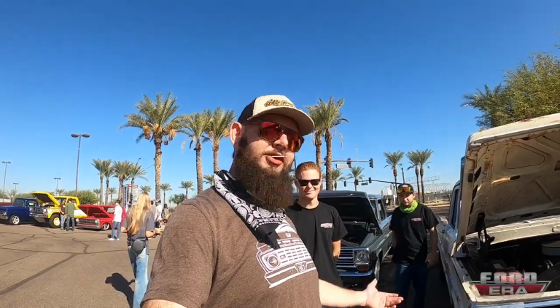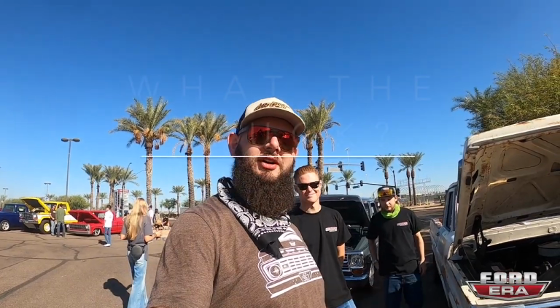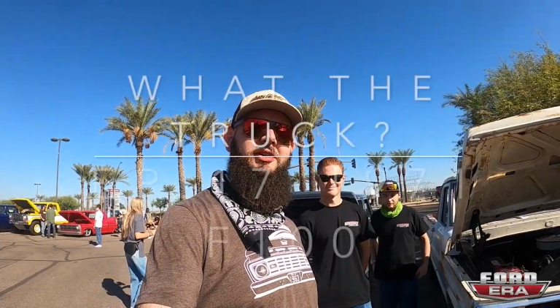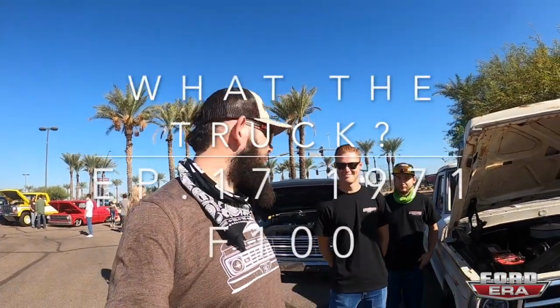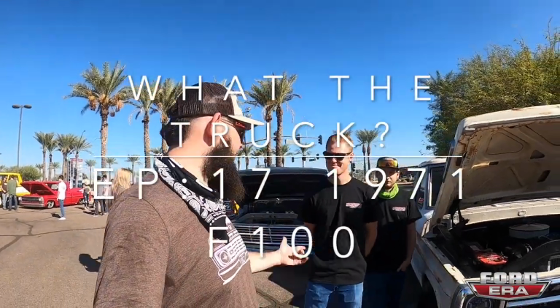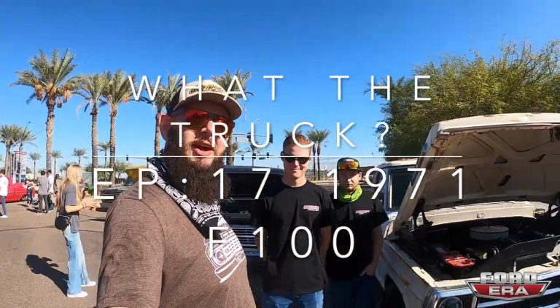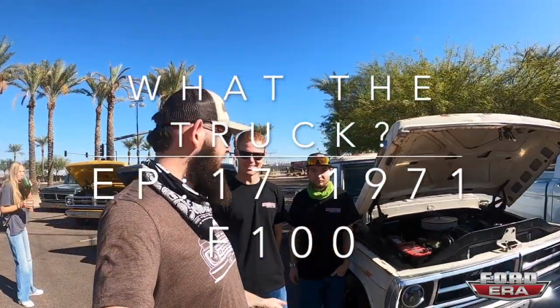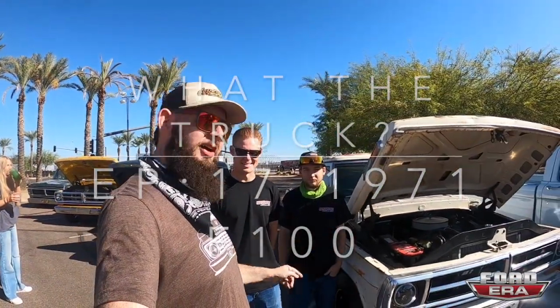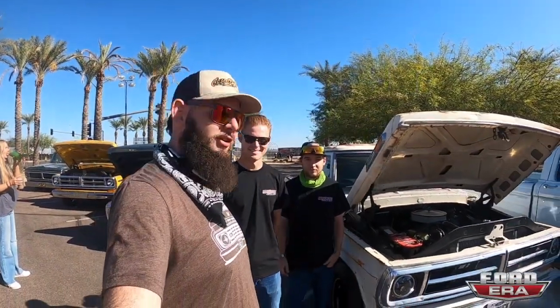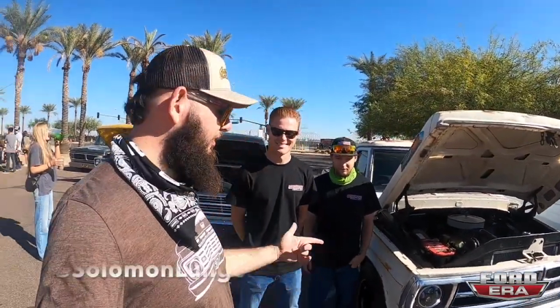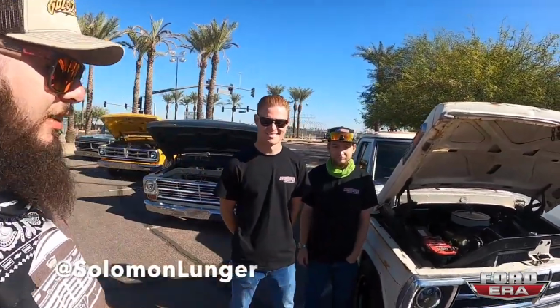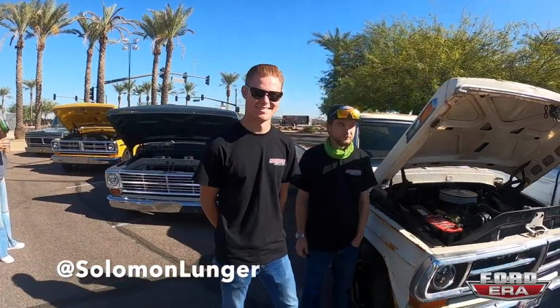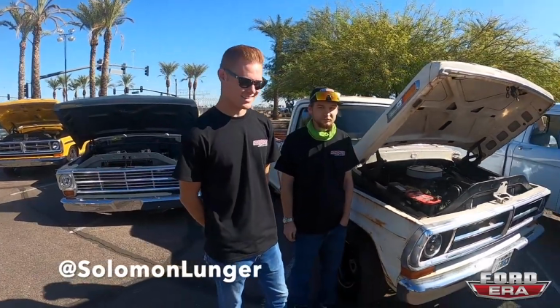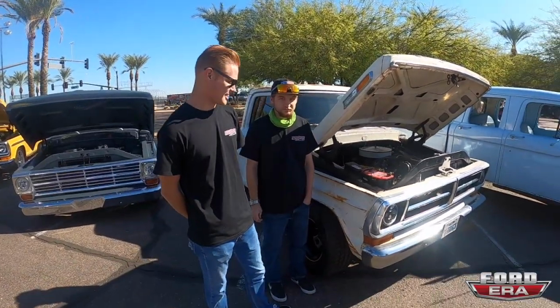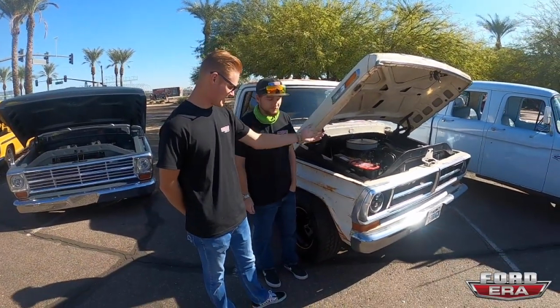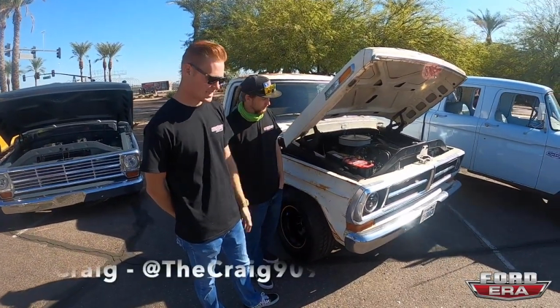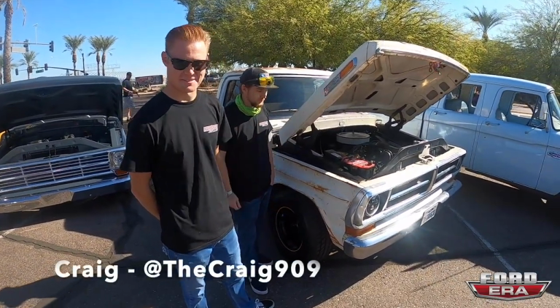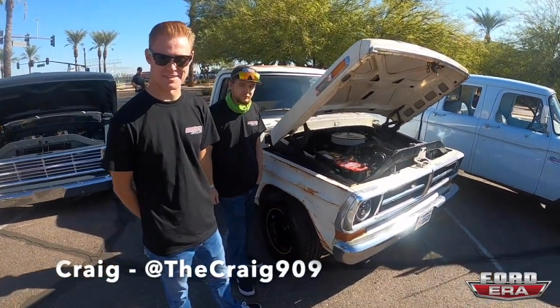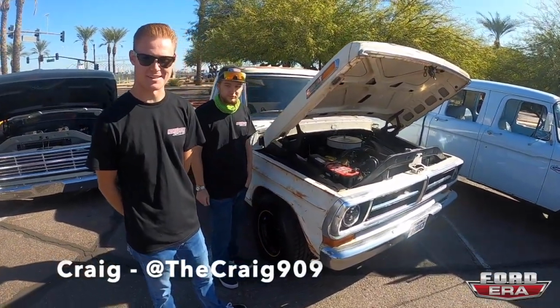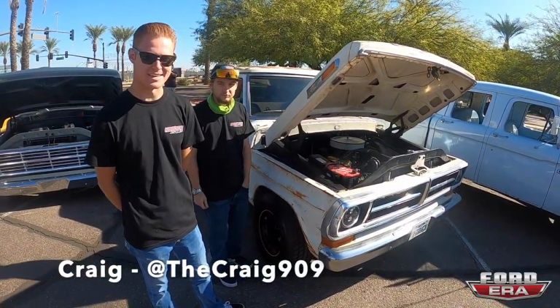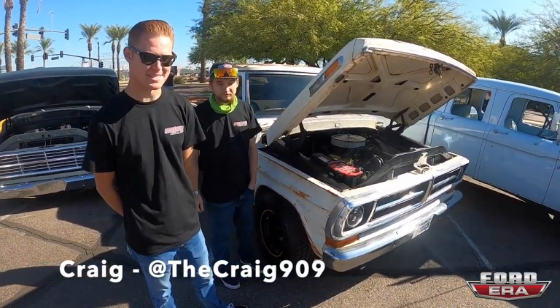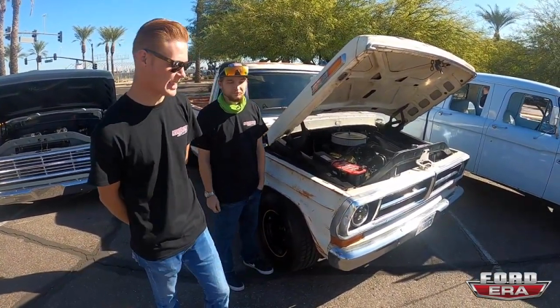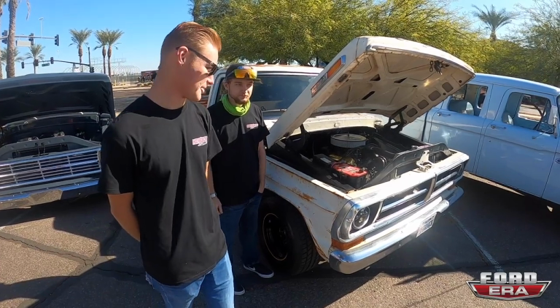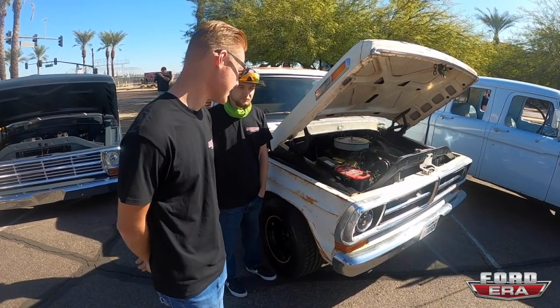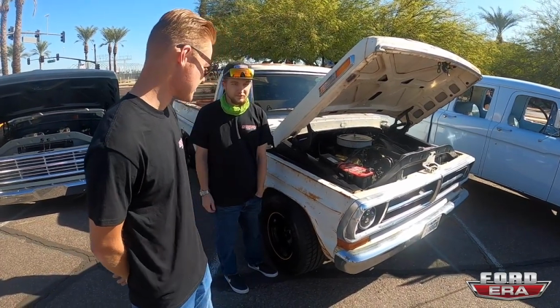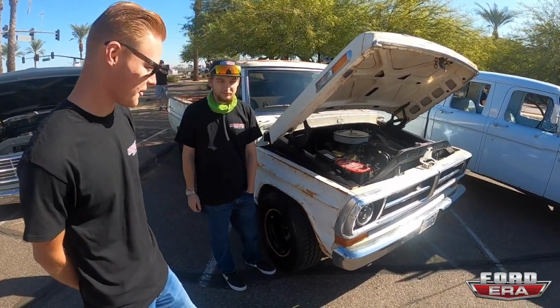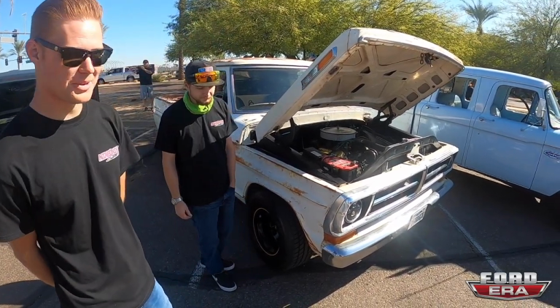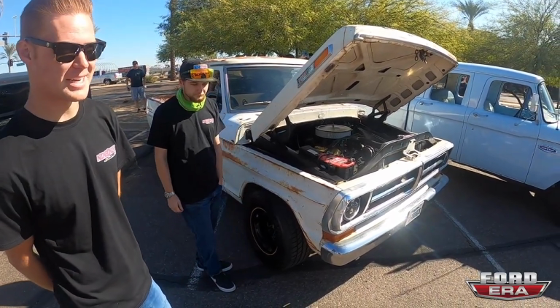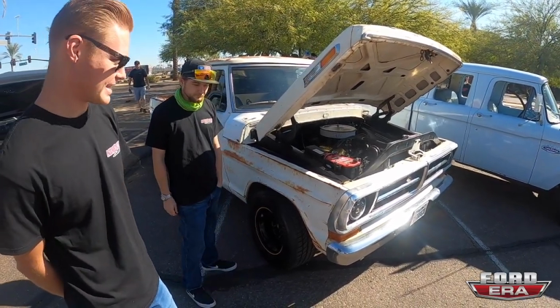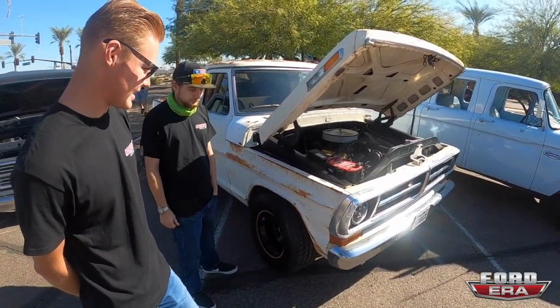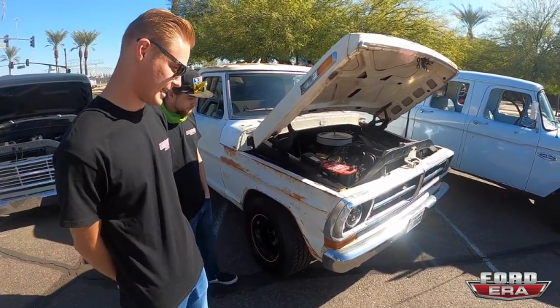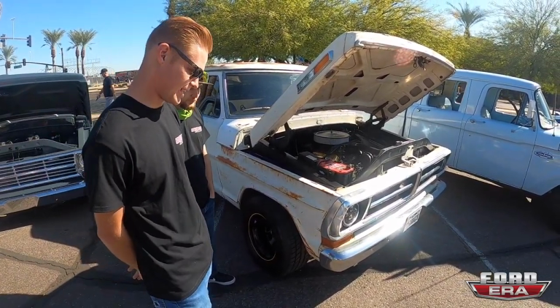Welcome to another What the Truck episode. This time Craig and Sean are going to show us their bump-side. This is my 1971 F100 — this is Mater, core Mater. We just got to Dino's last night.